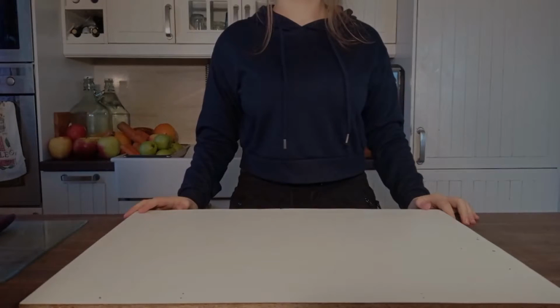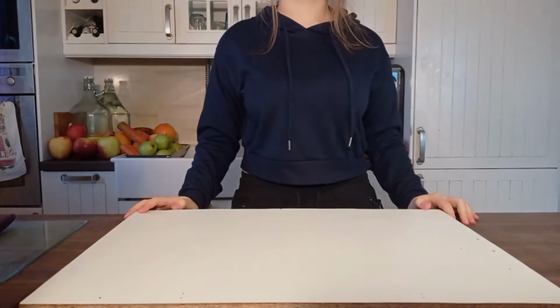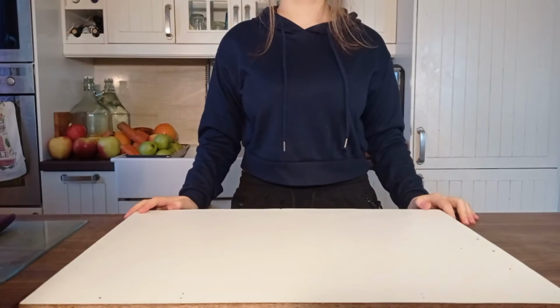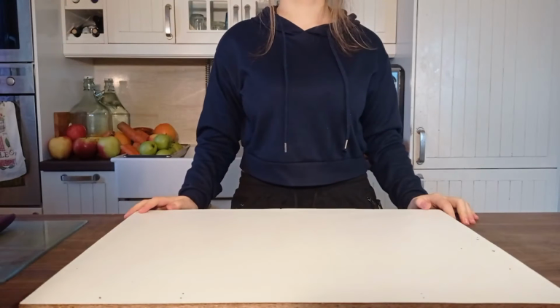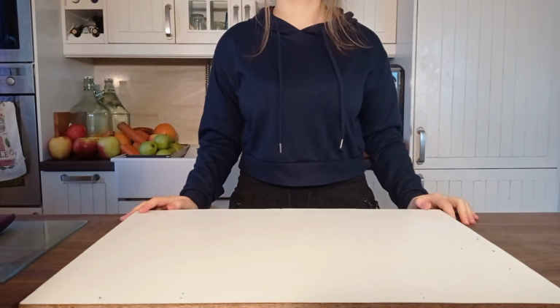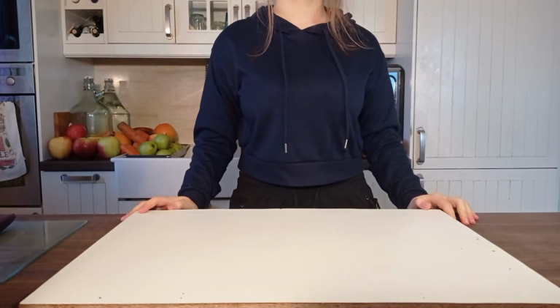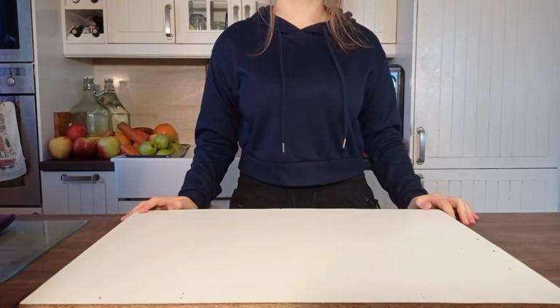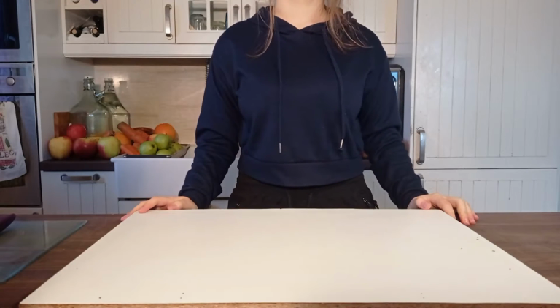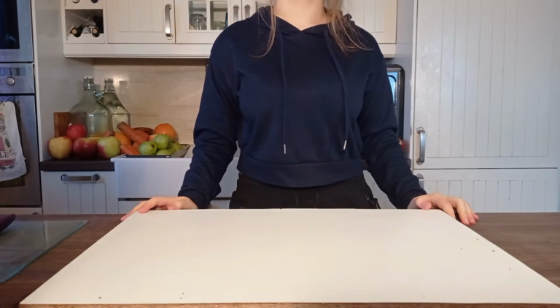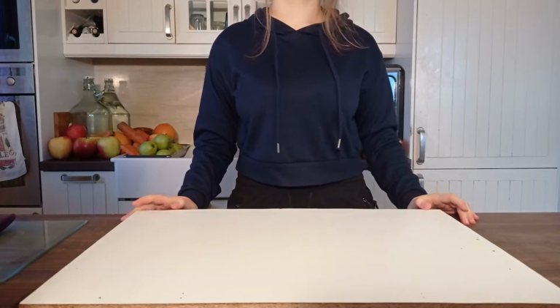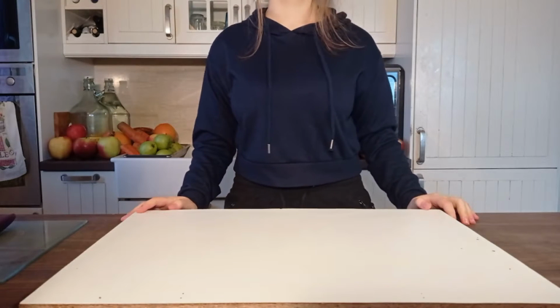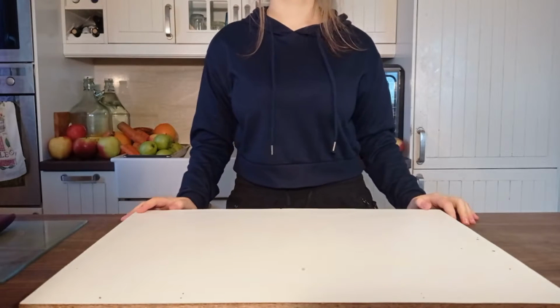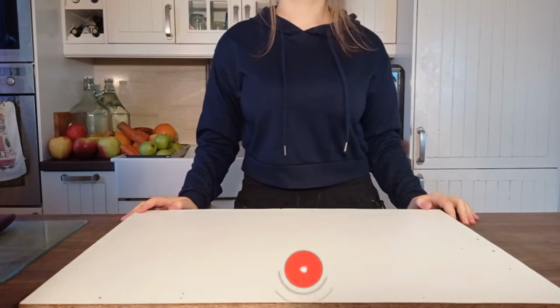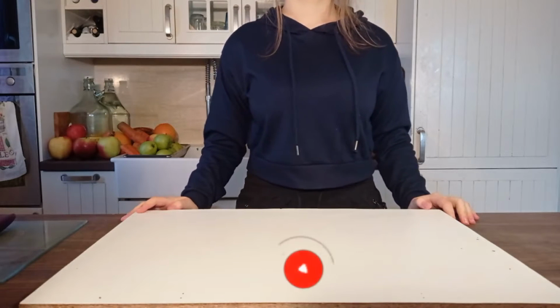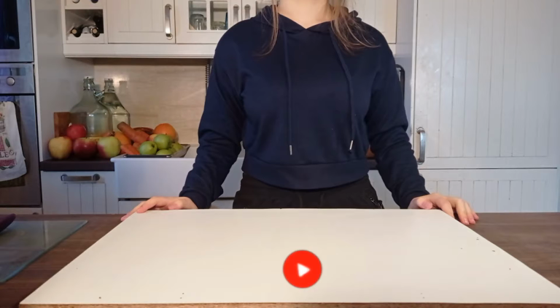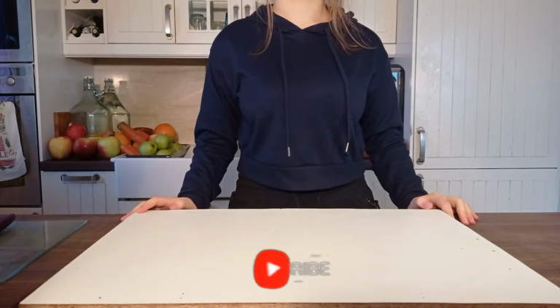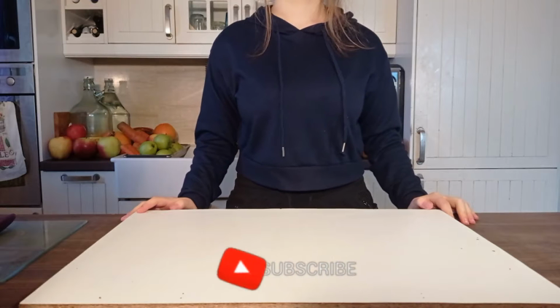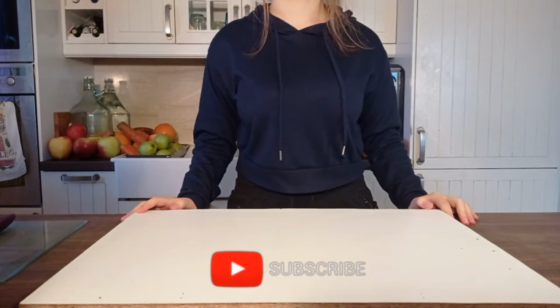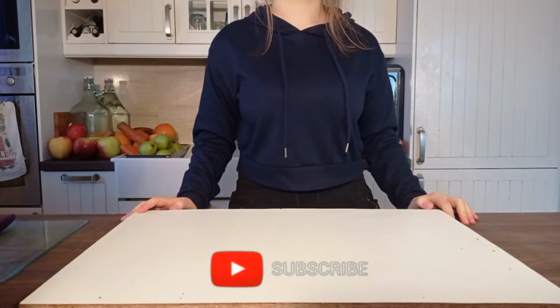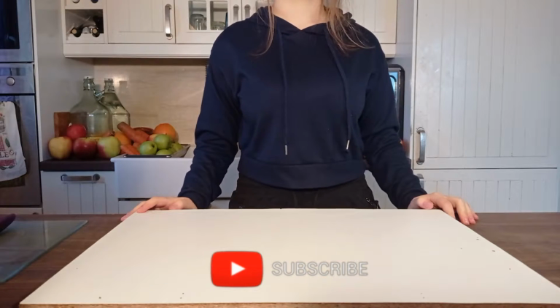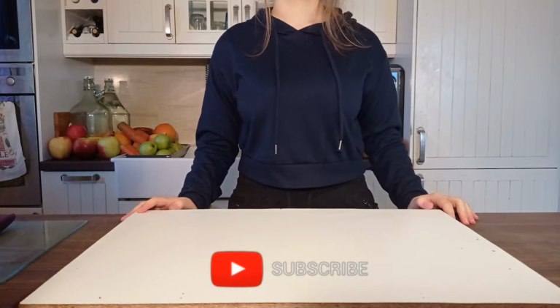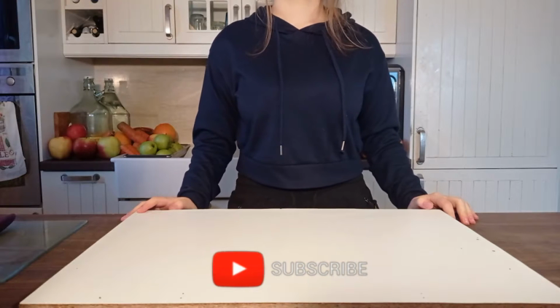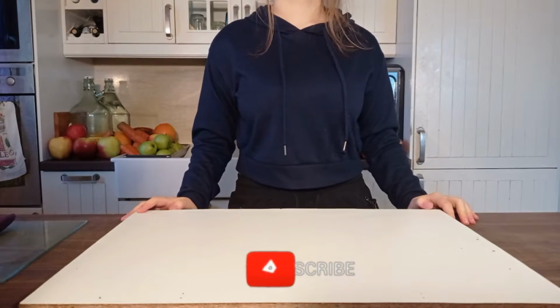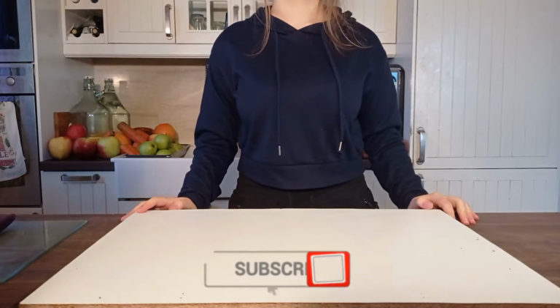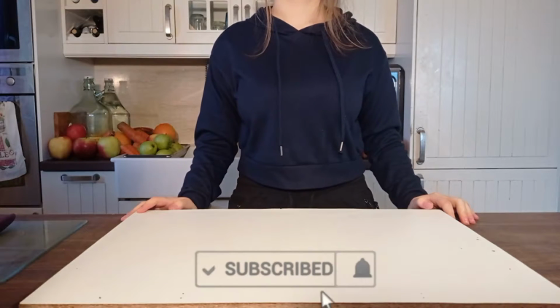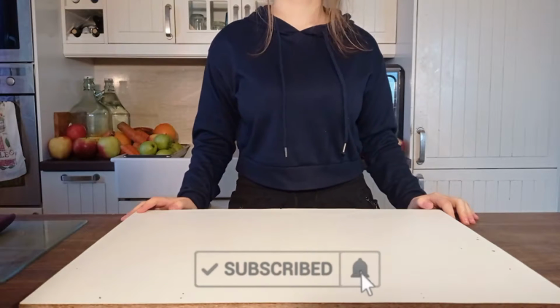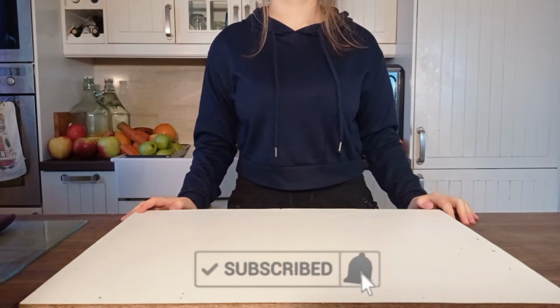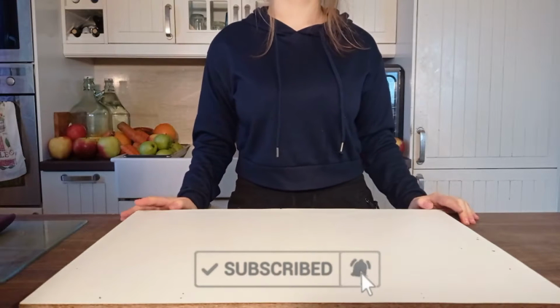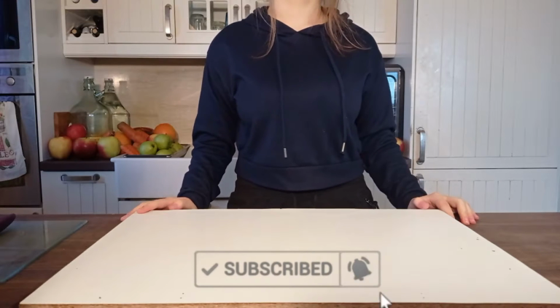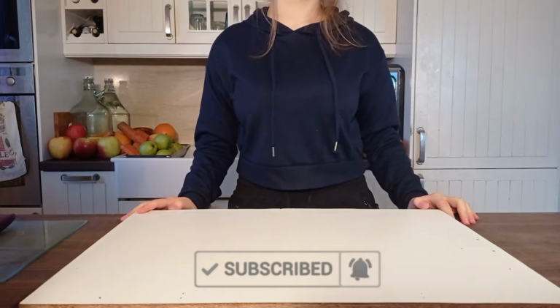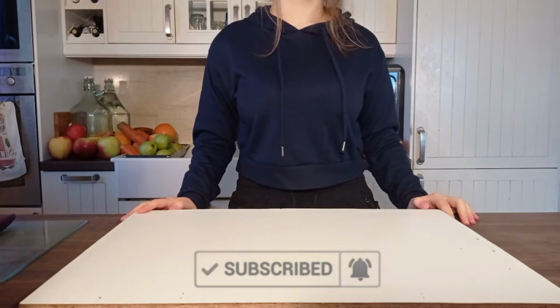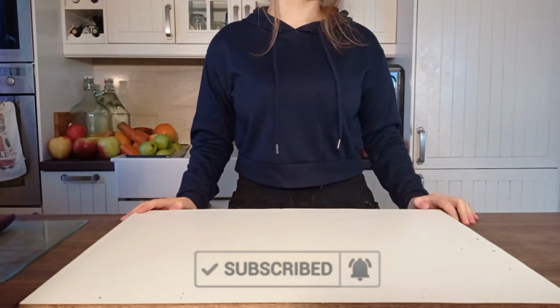Welcome to my YouTube channel. Today I will show you how to make raw vegan ketchup. If you are enjoying the video, remember to like, comment, and subscribe.